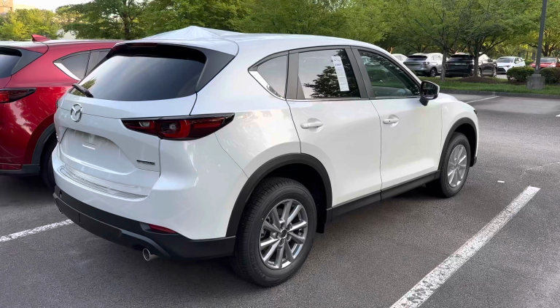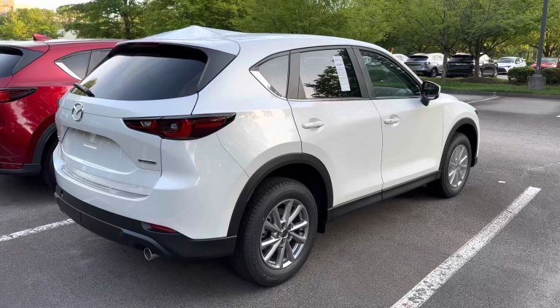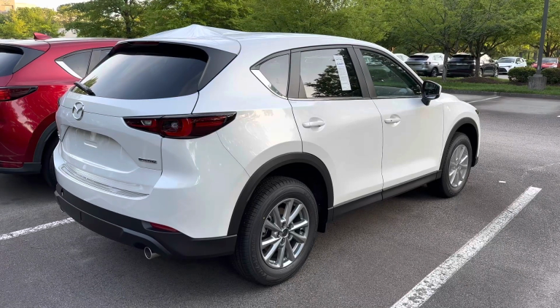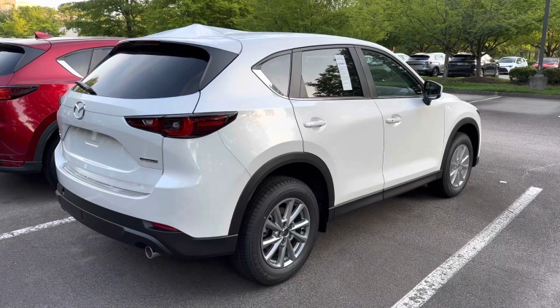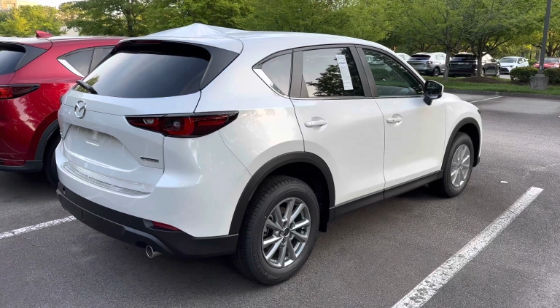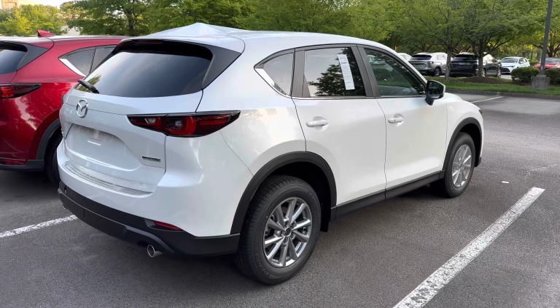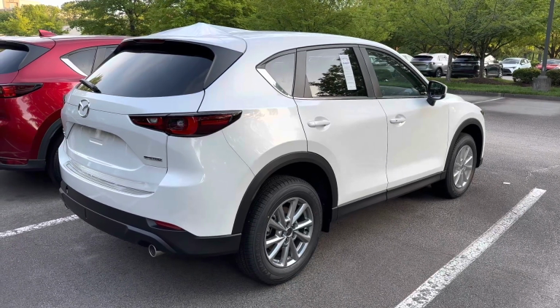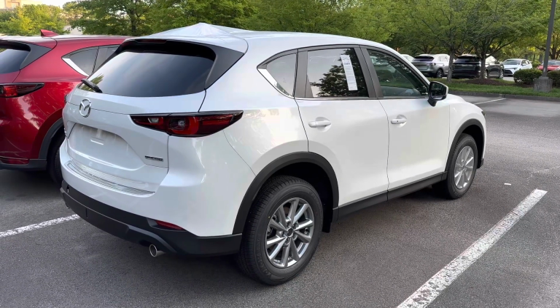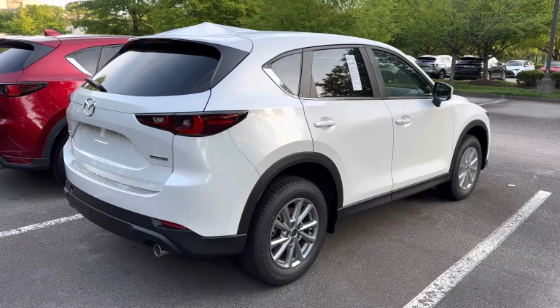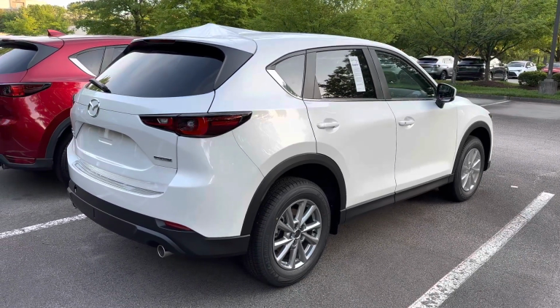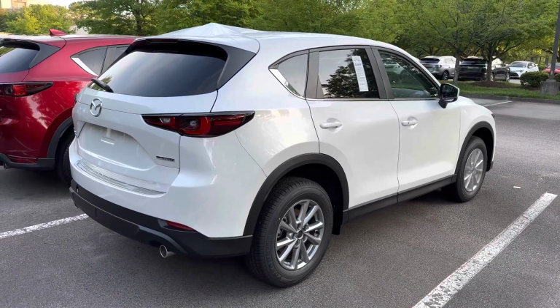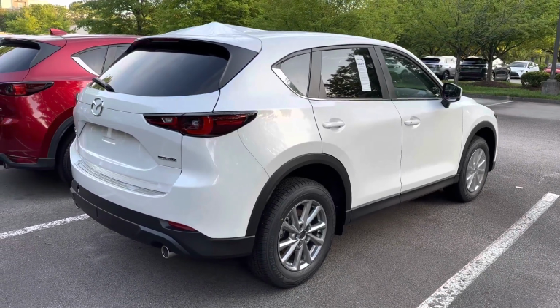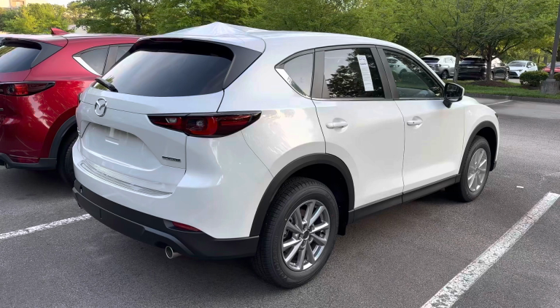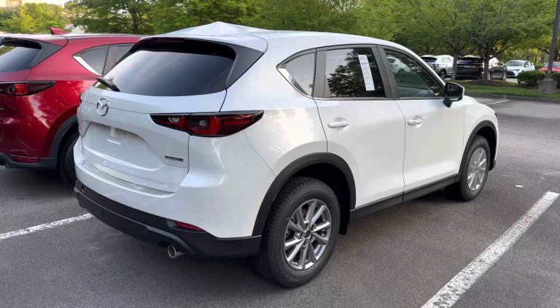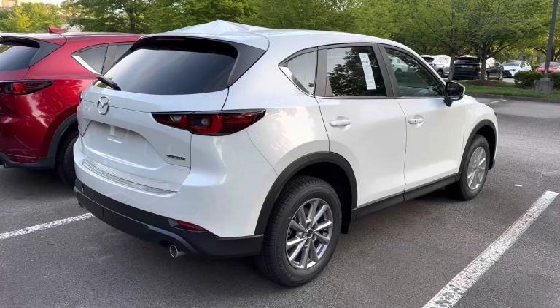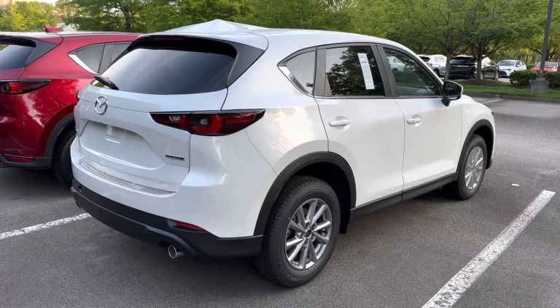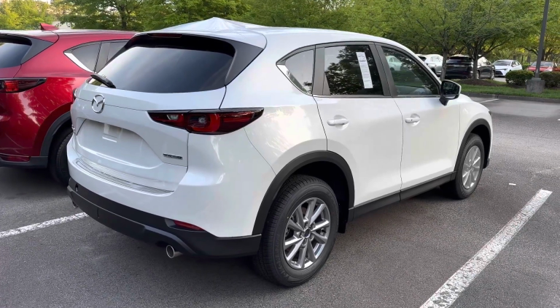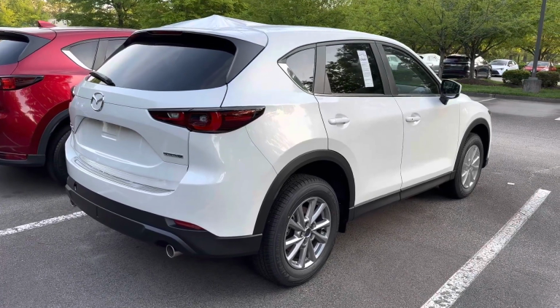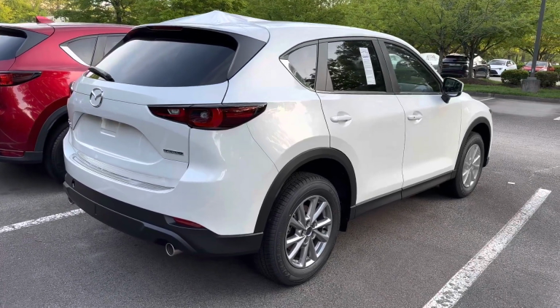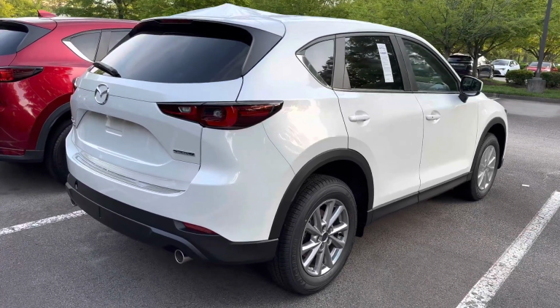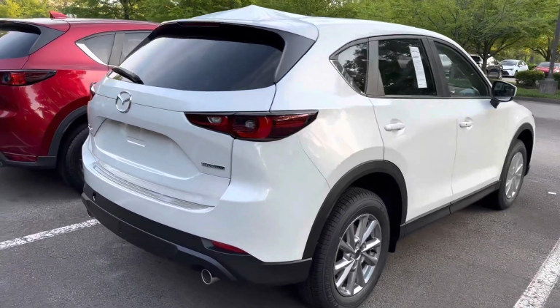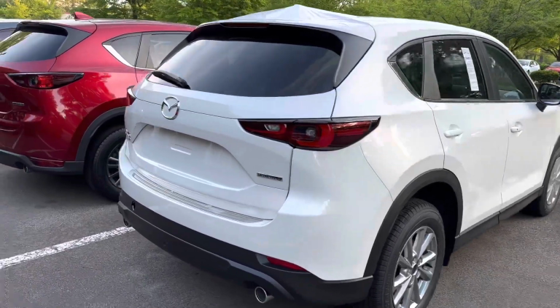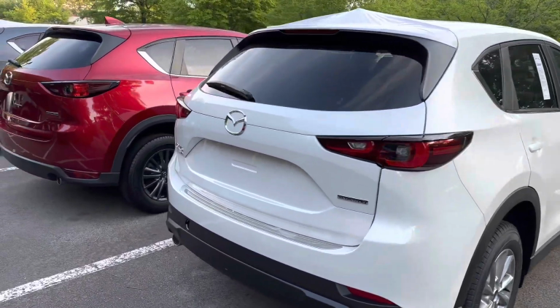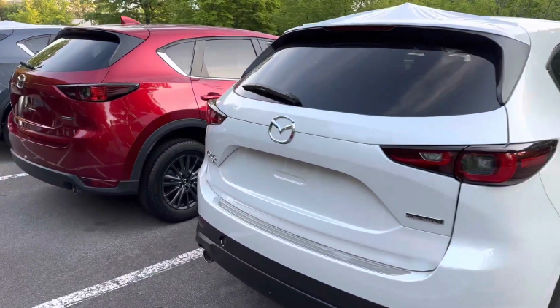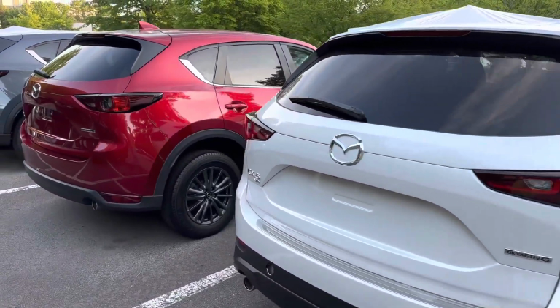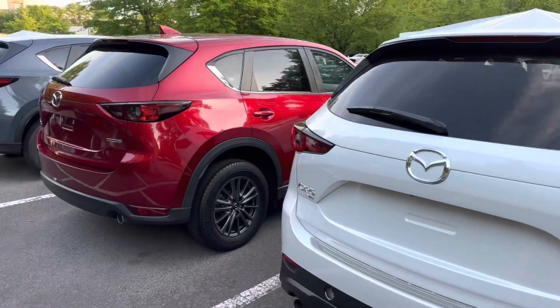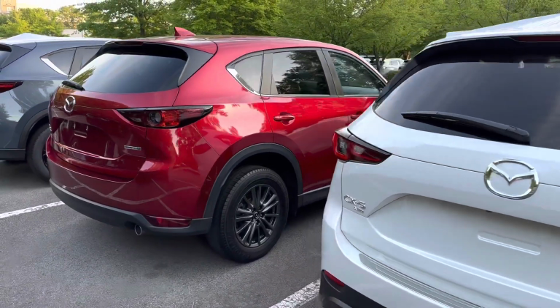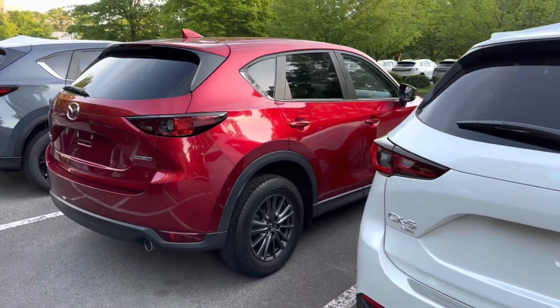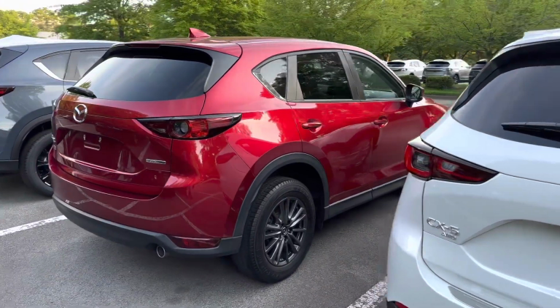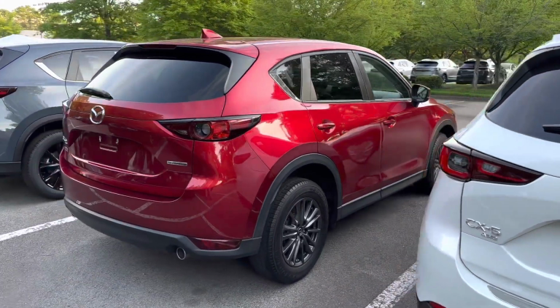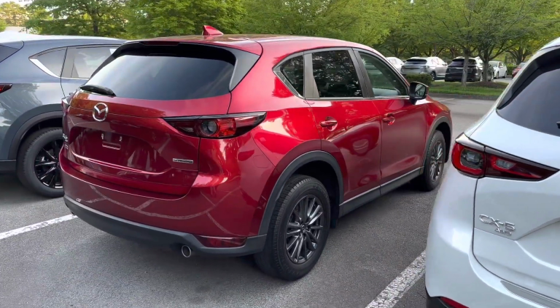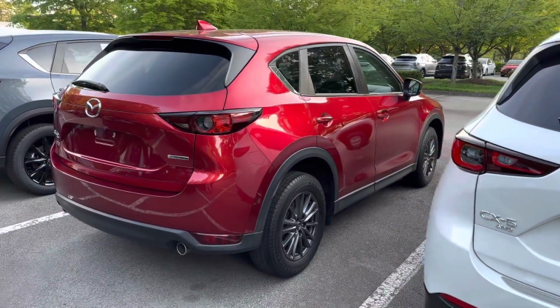What color on the 2023 Mazda CX-5 looks the best? Is it the pure sonic white? There's also the deep sonic red.